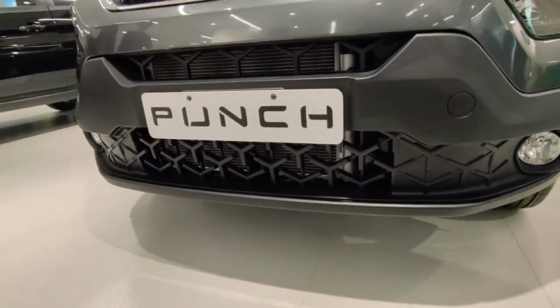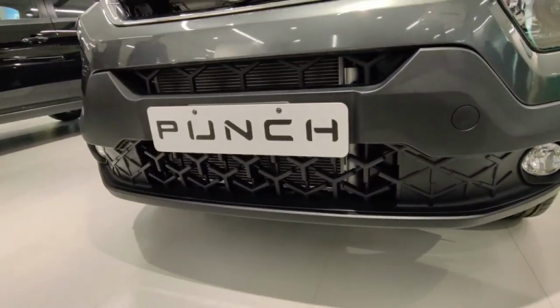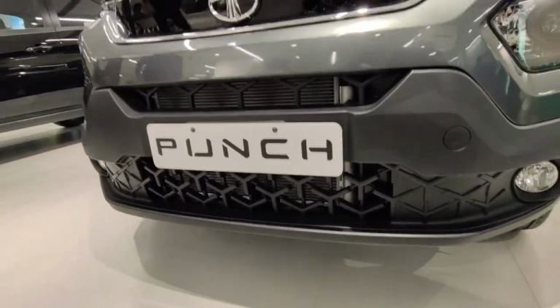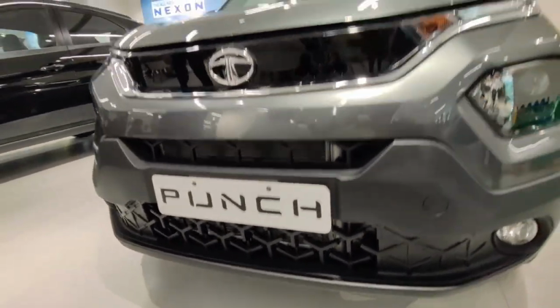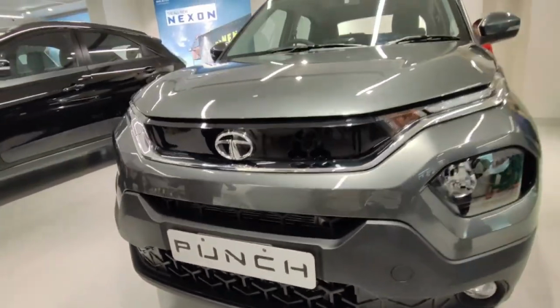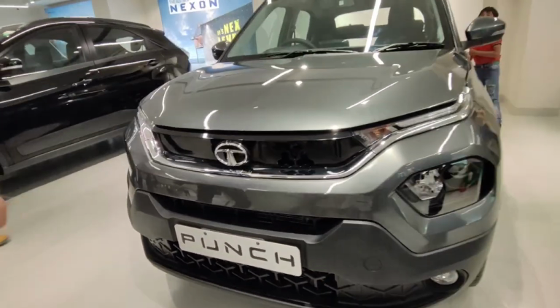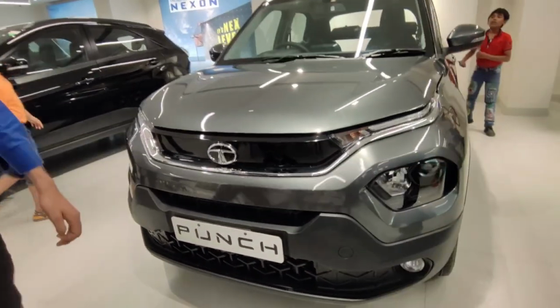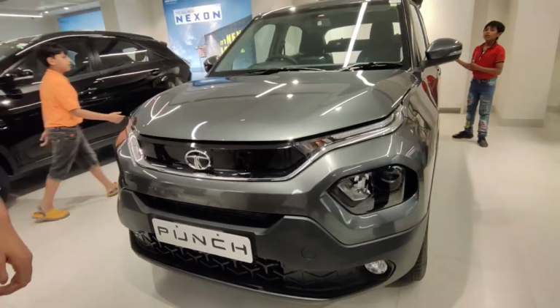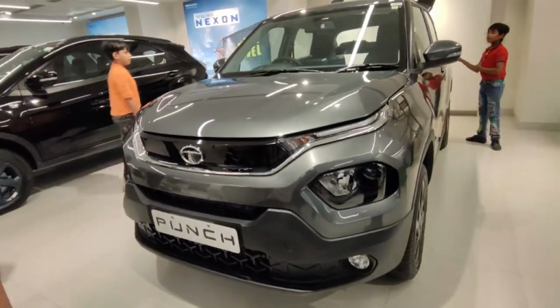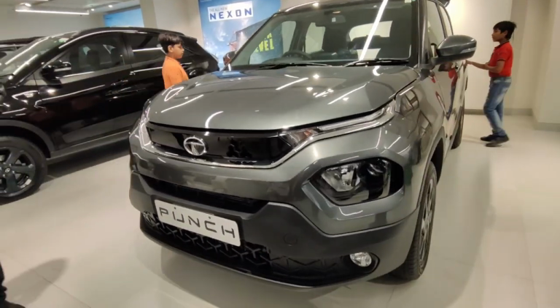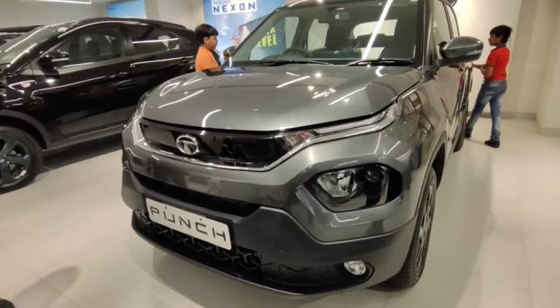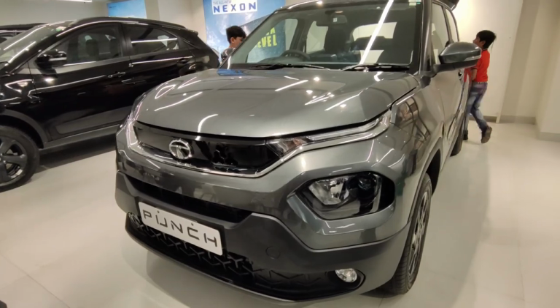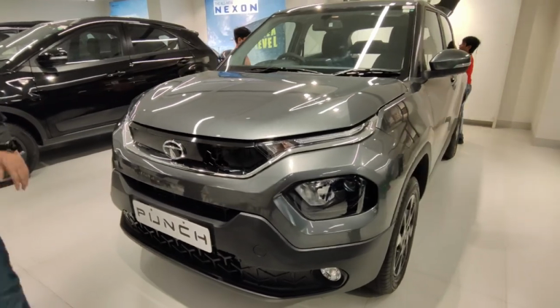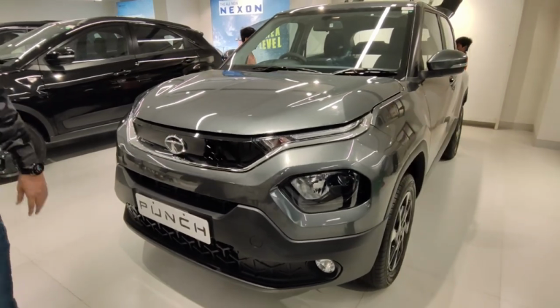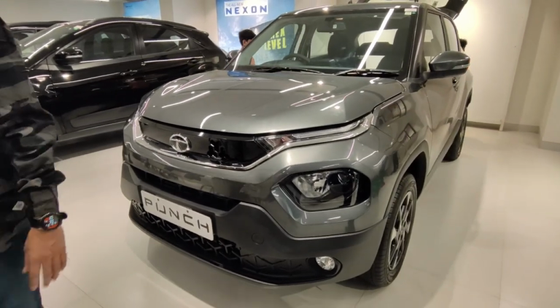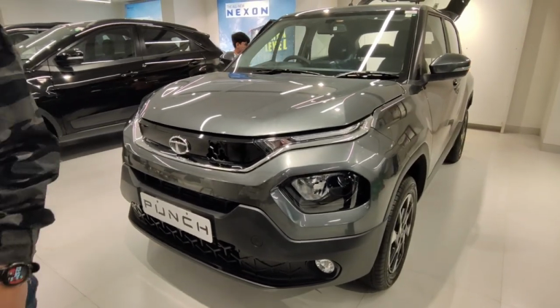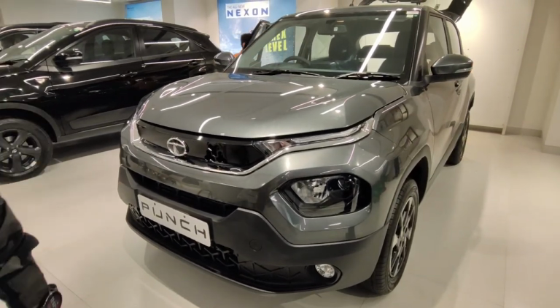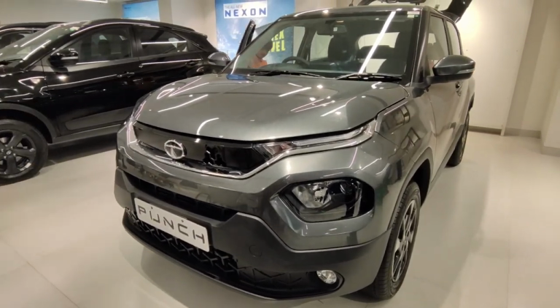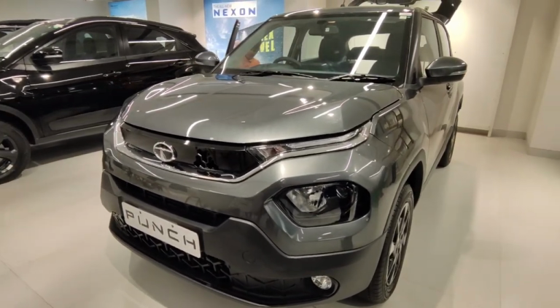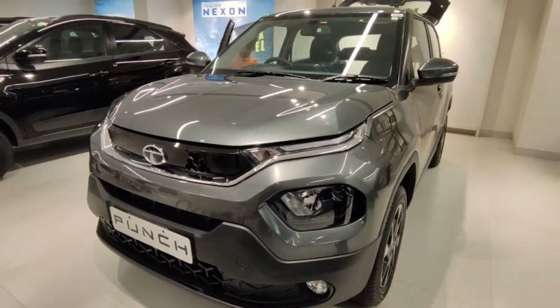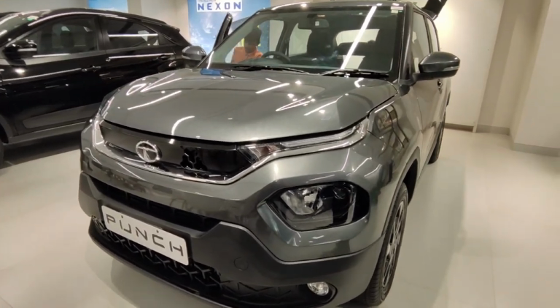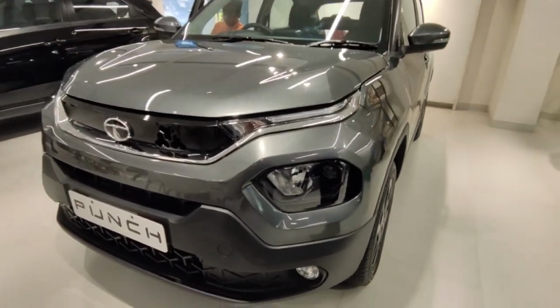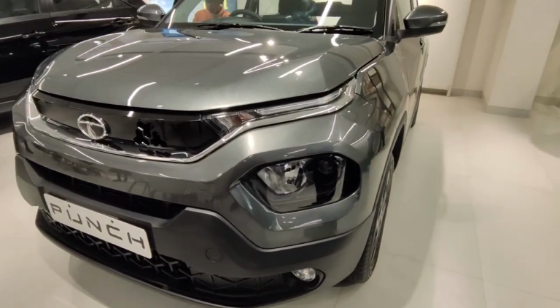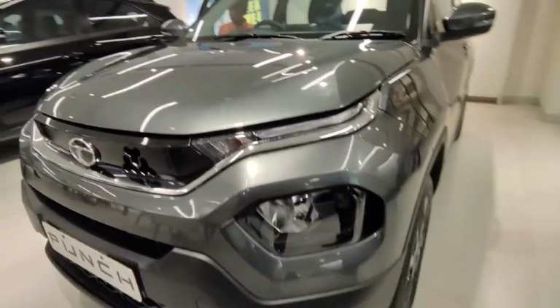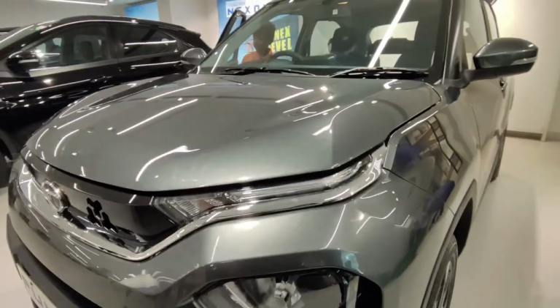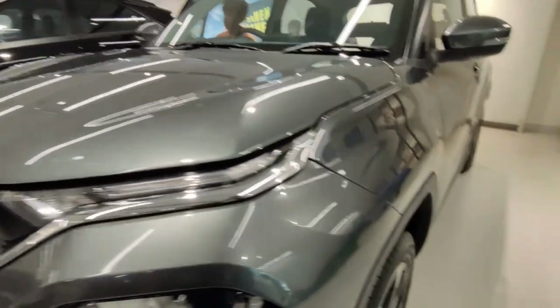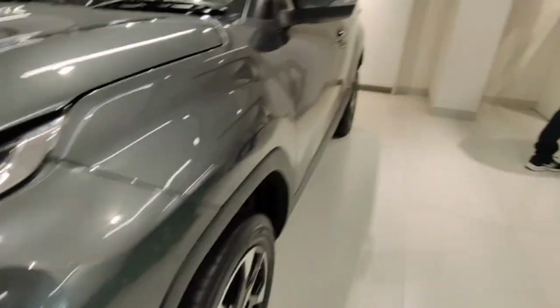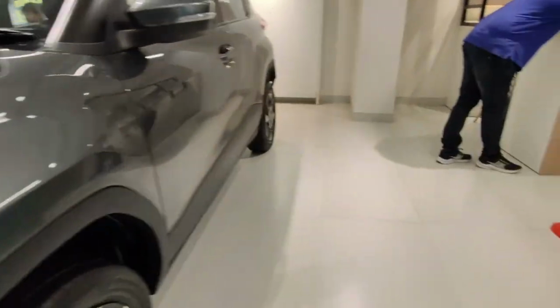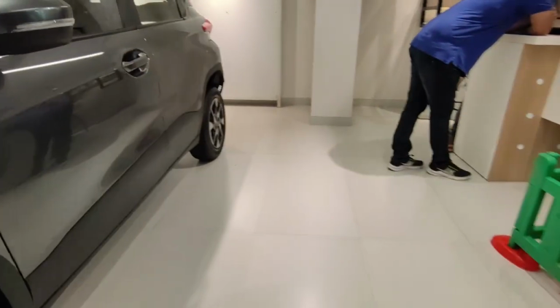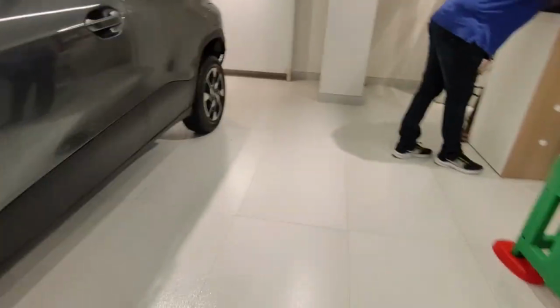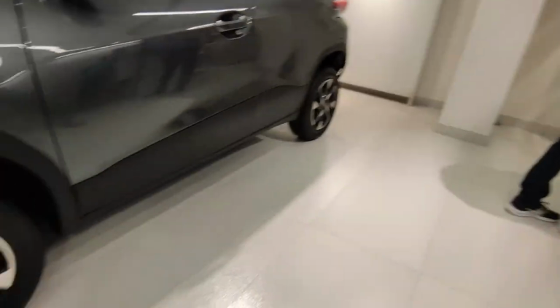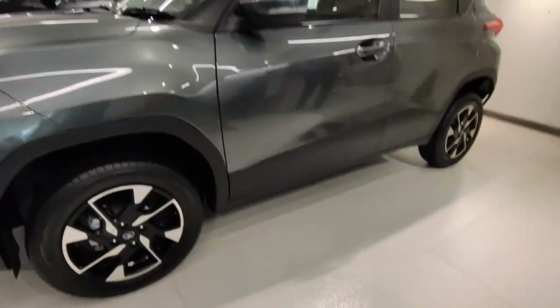This car comes in the micro SUV segment, but you will not feel like you are sitting in a small car — it gives the full SUV feel. Now let me talk about this car's side profile.